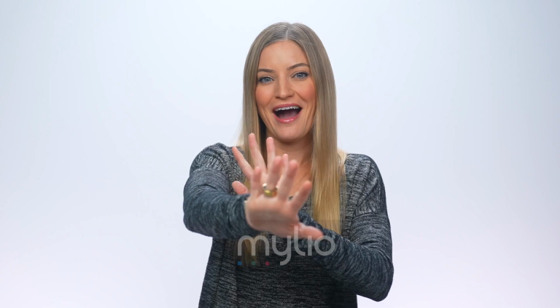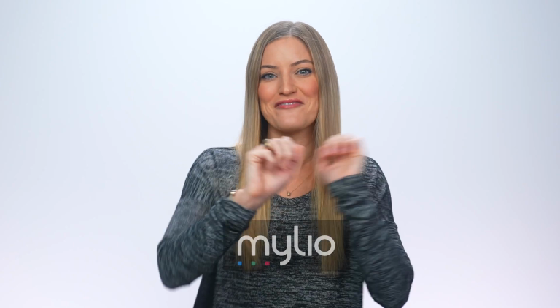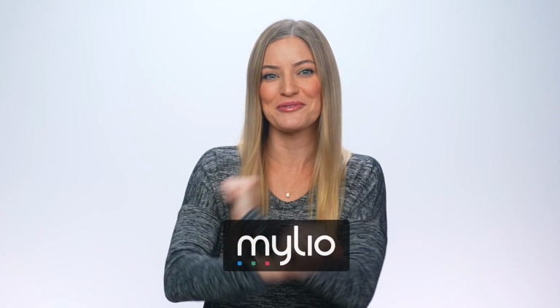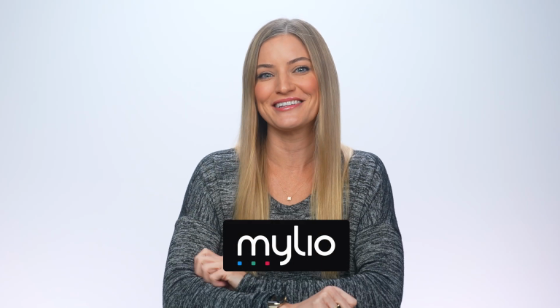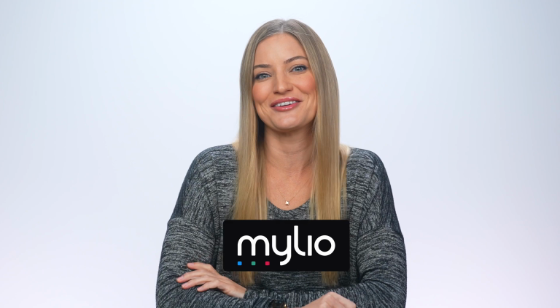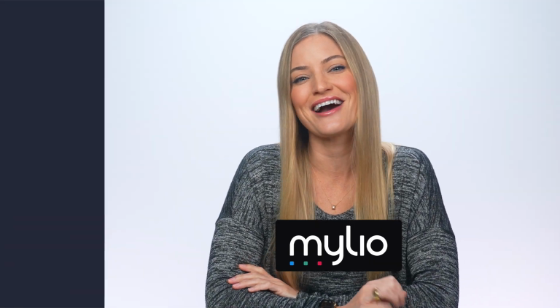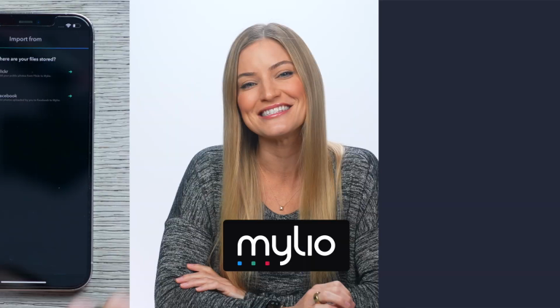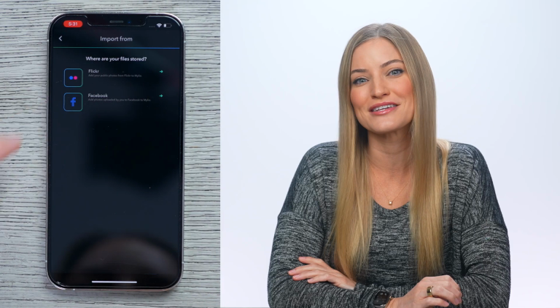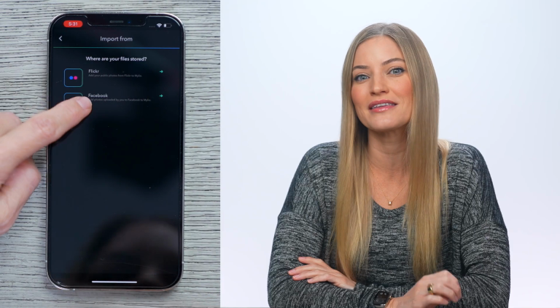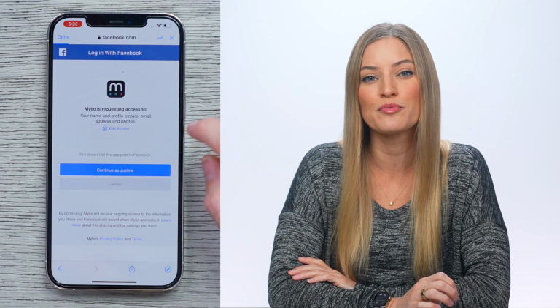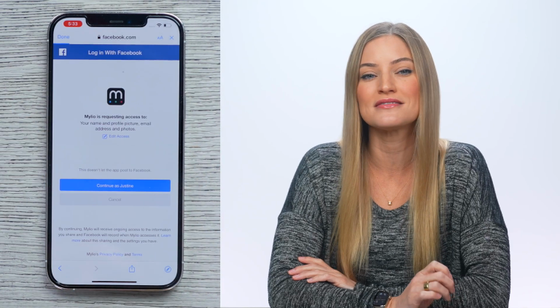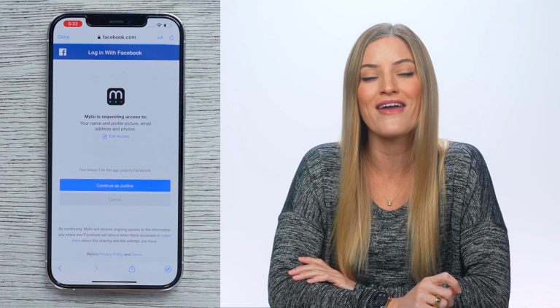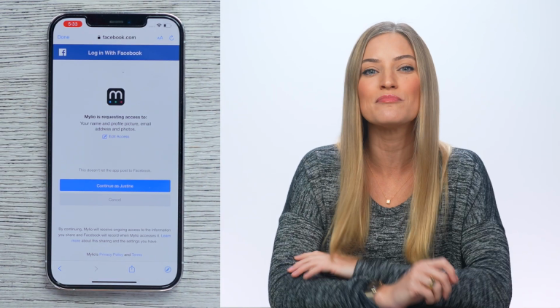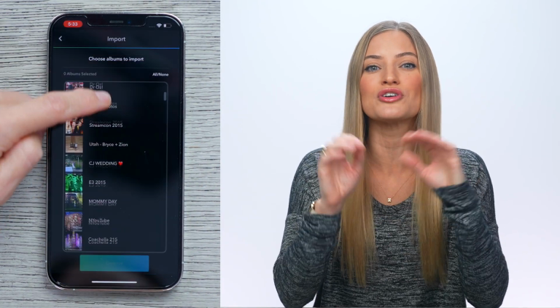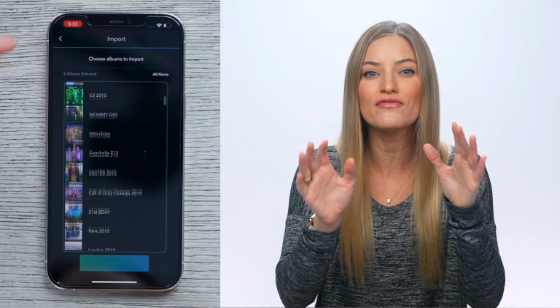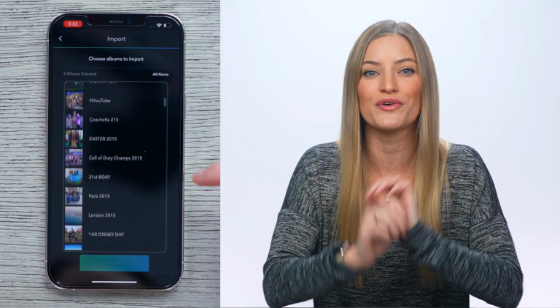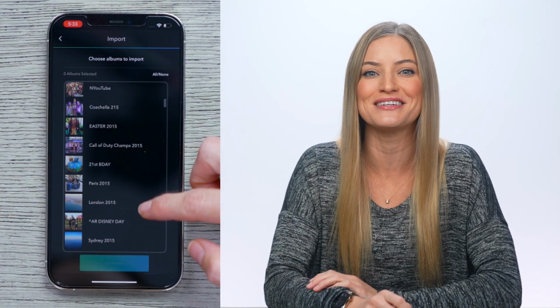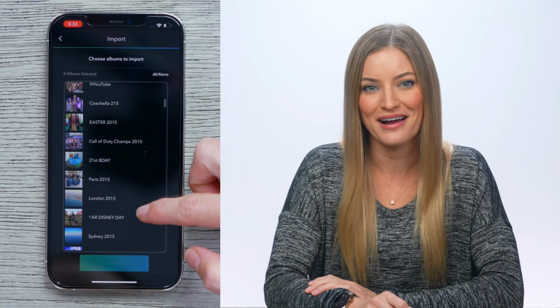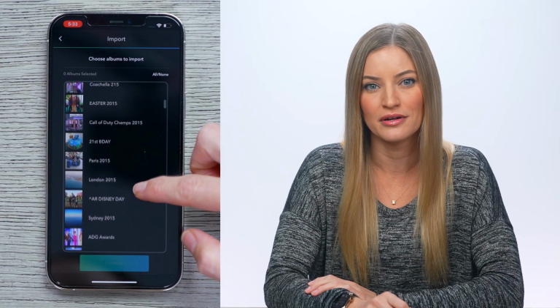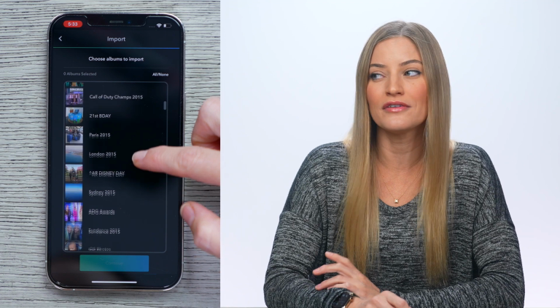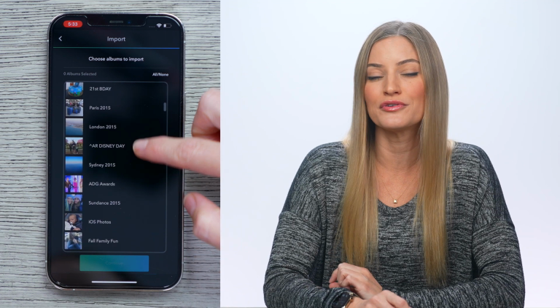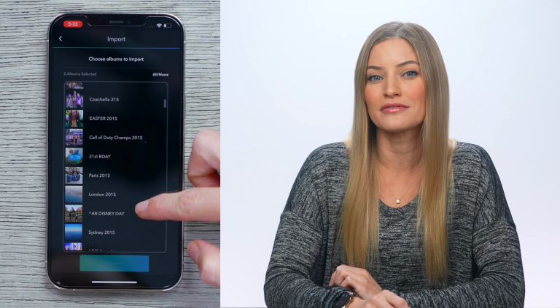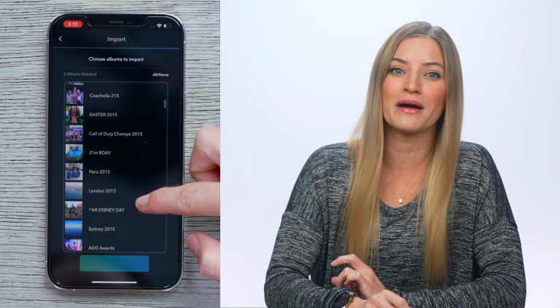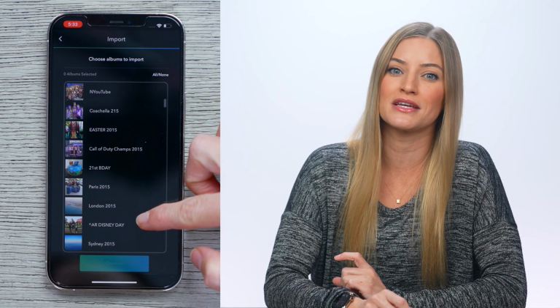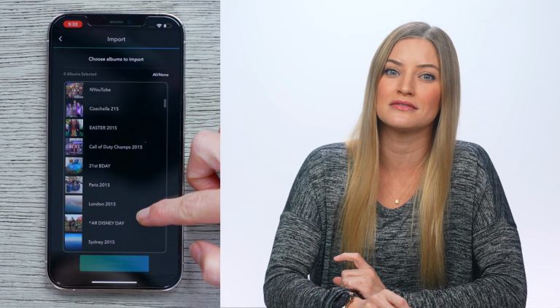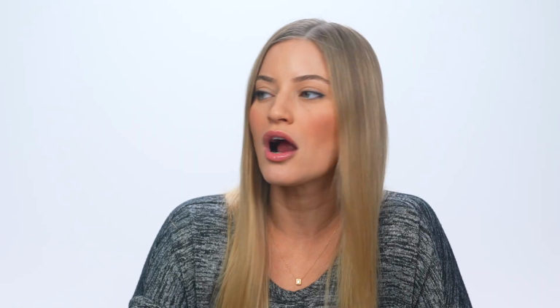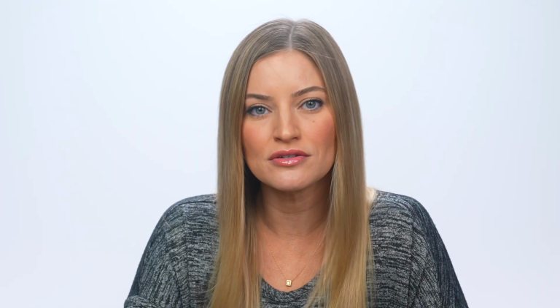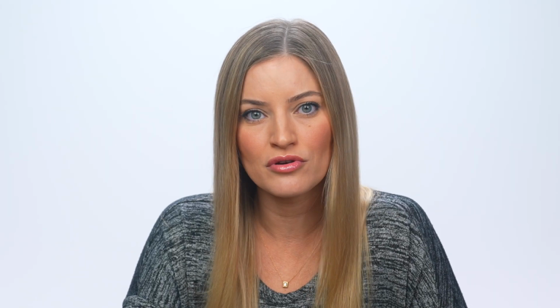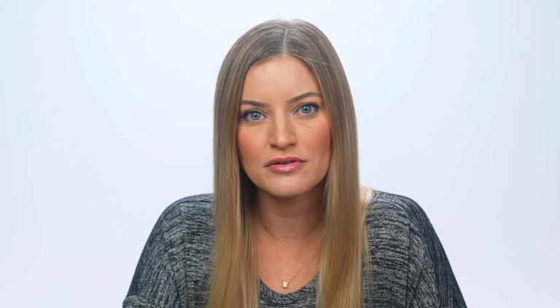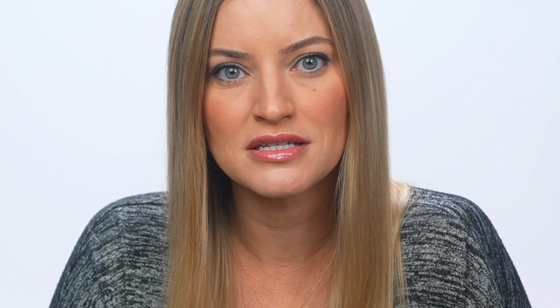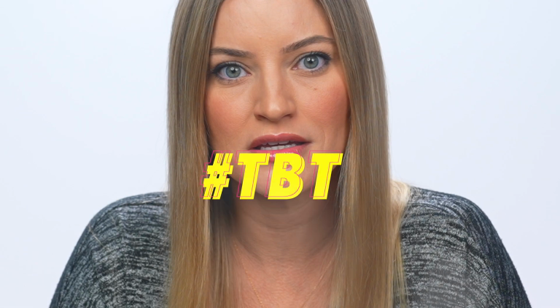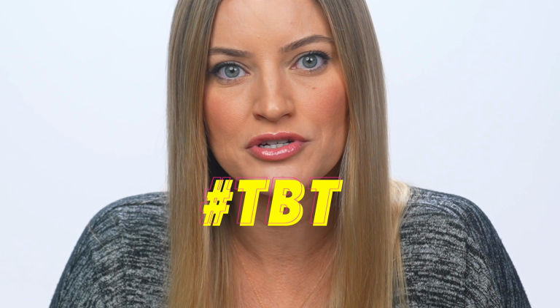I have partnered with Mylio to show you guys how easy it is to quickly export, save, and import all of those photos into Mylio for all of your future Throwback Thursday needs. Are we still doing Throwback Thursday? TBT, I'm not sure.